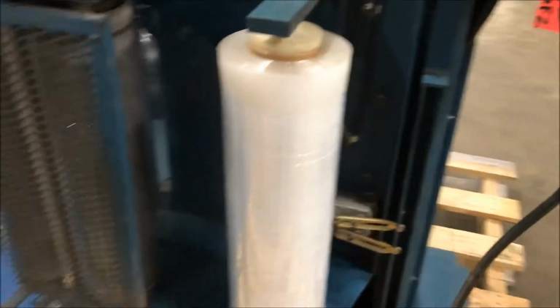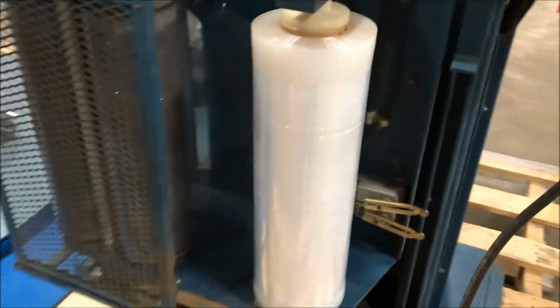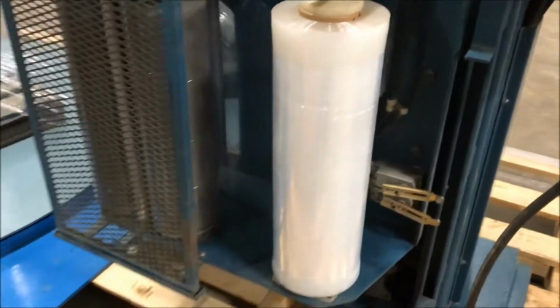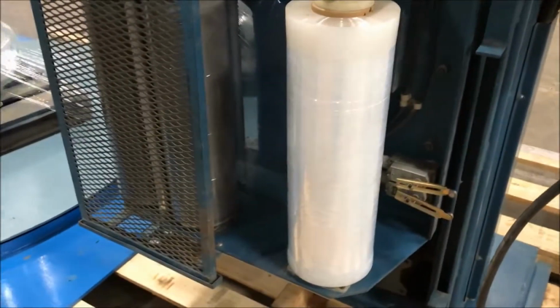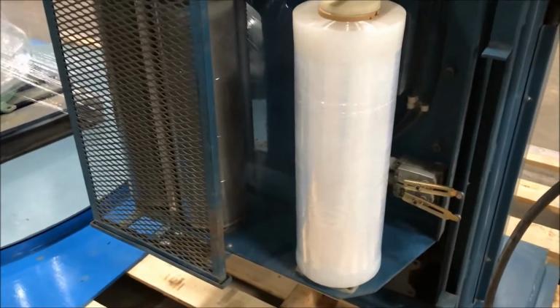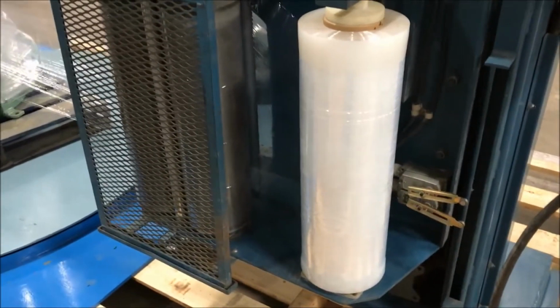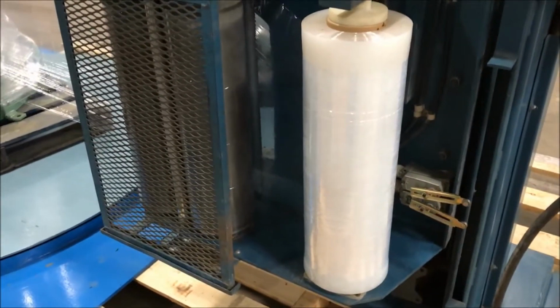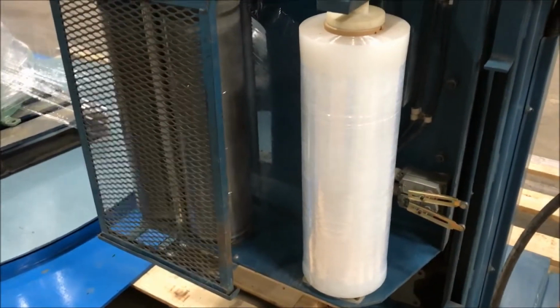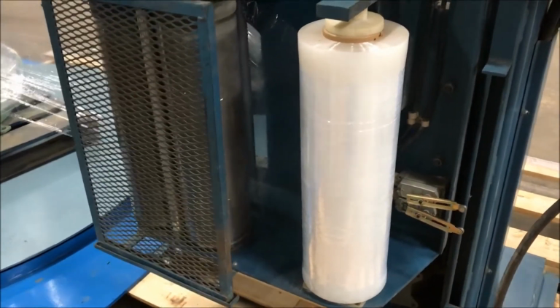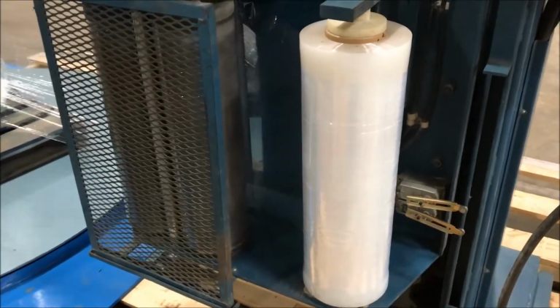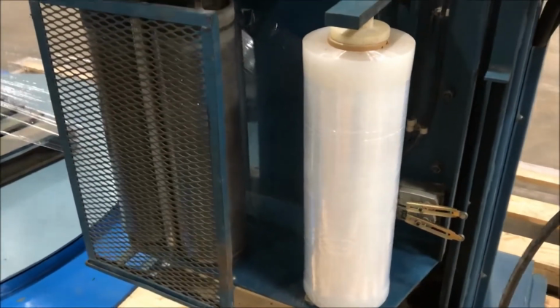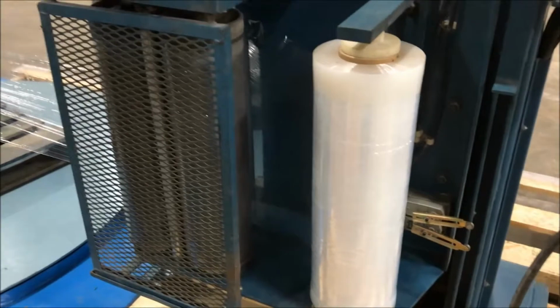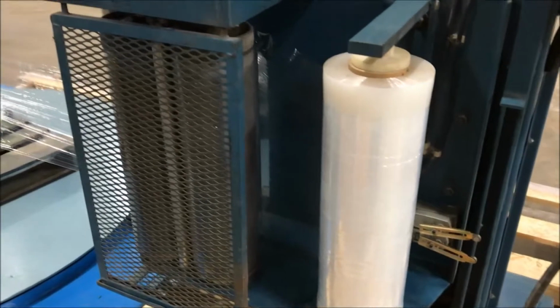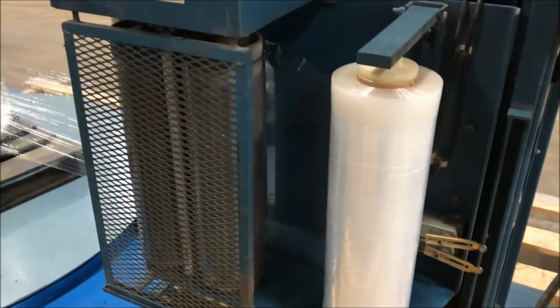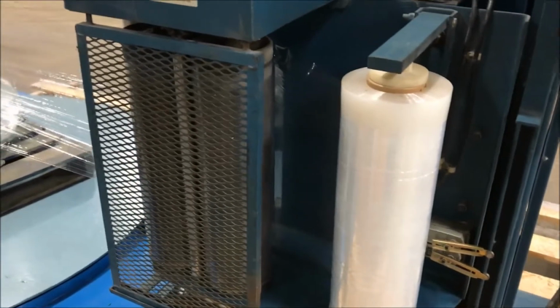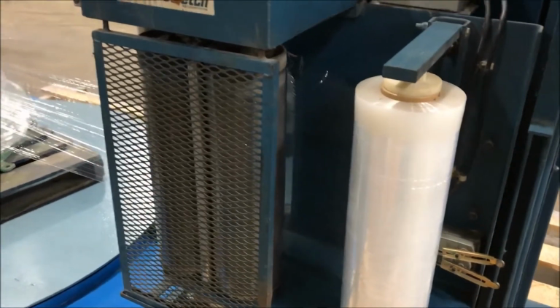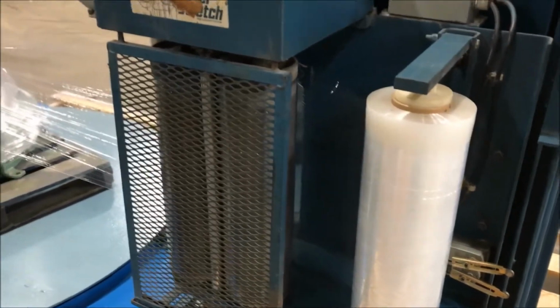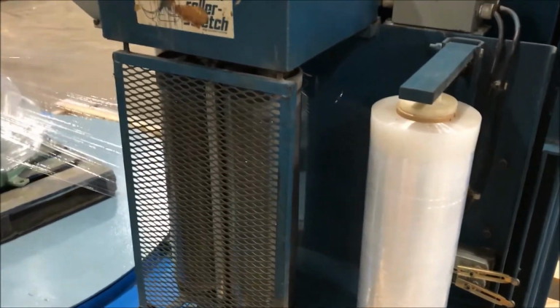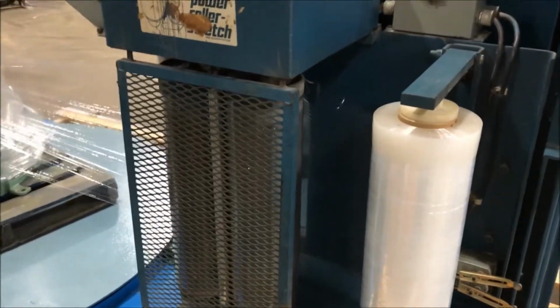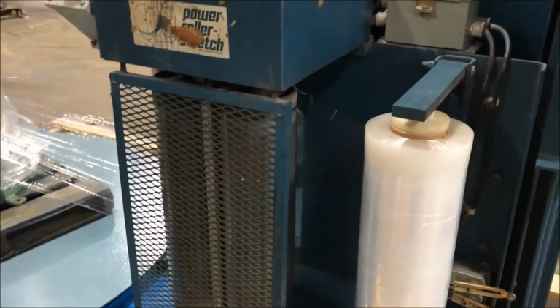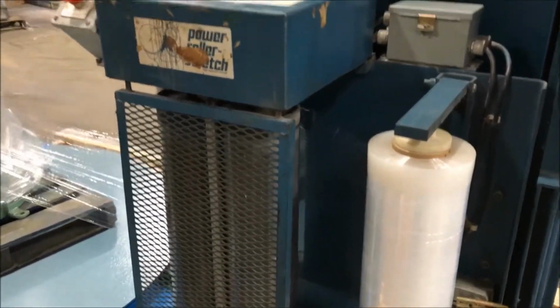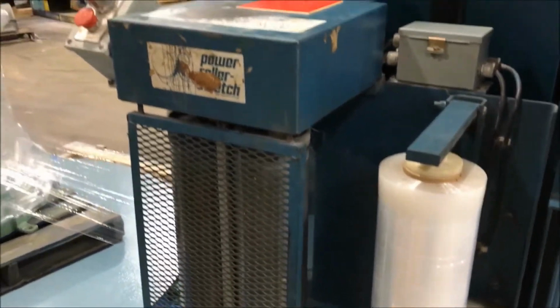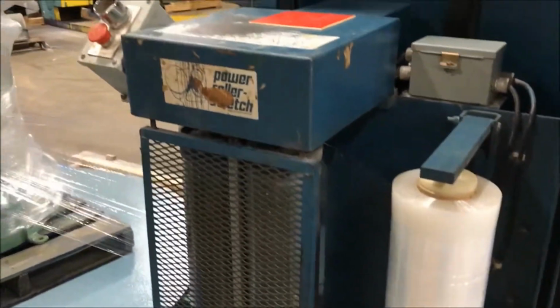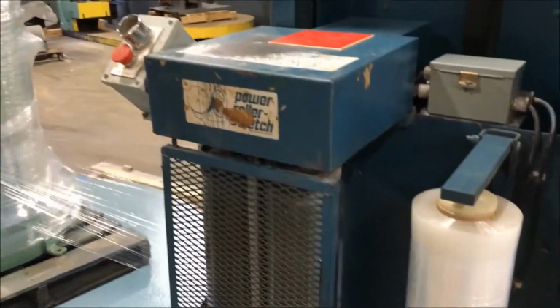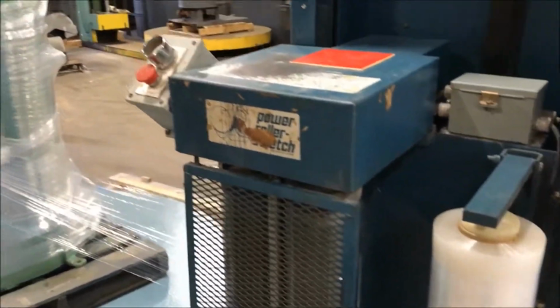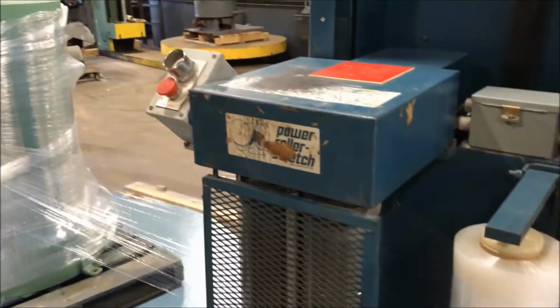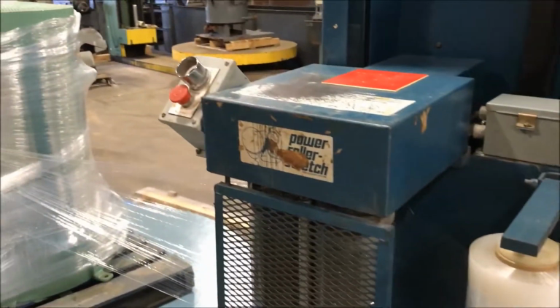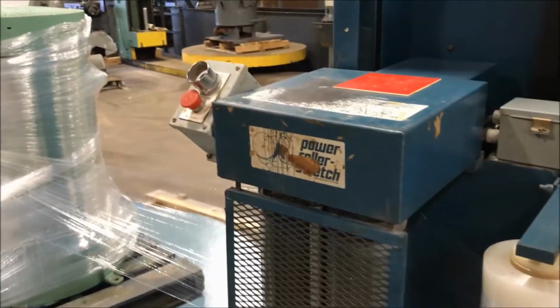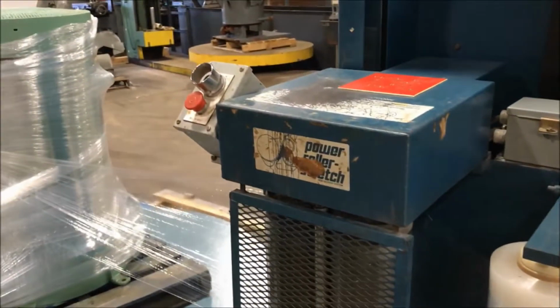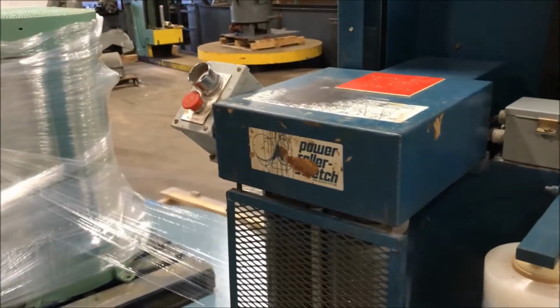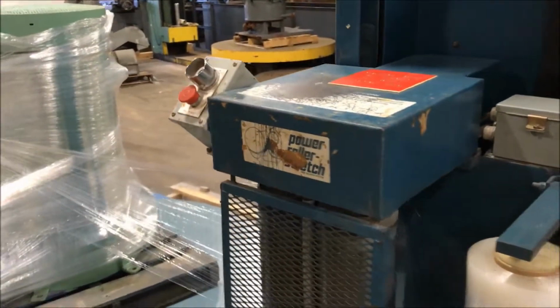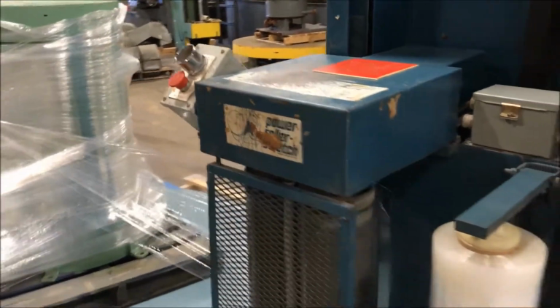There is the stretch wrap roll — it looks to be about 24 inches. There is another e-stop over there.